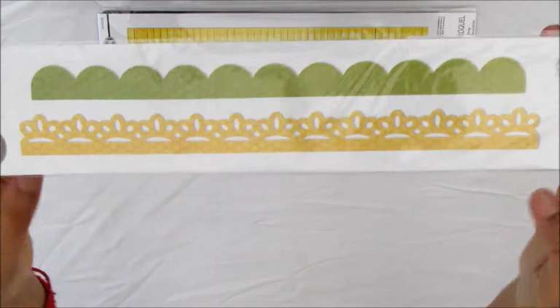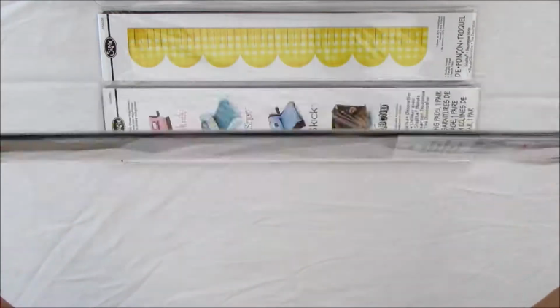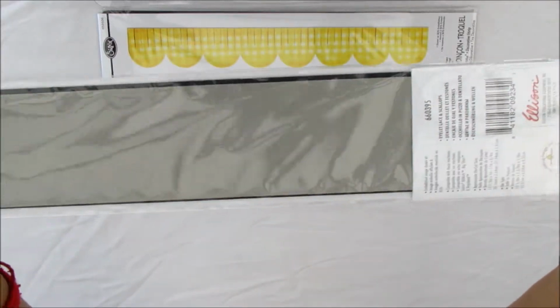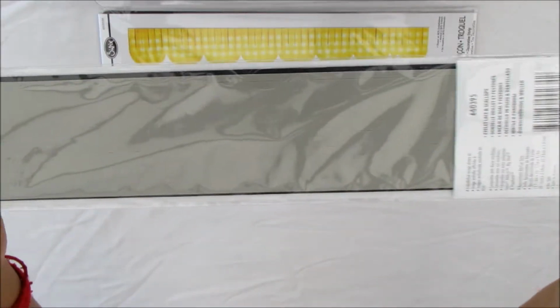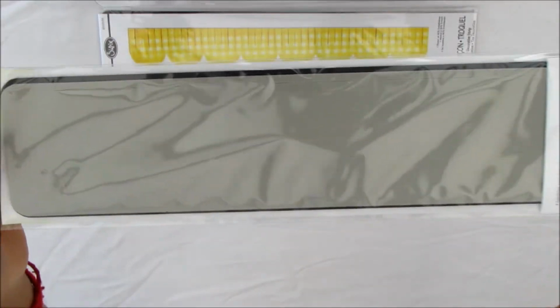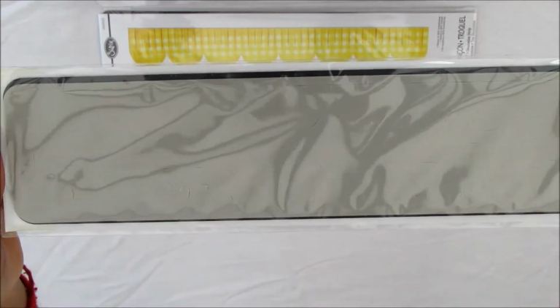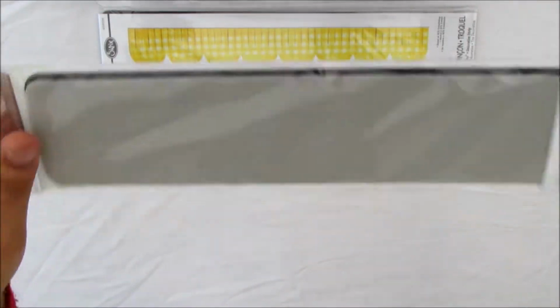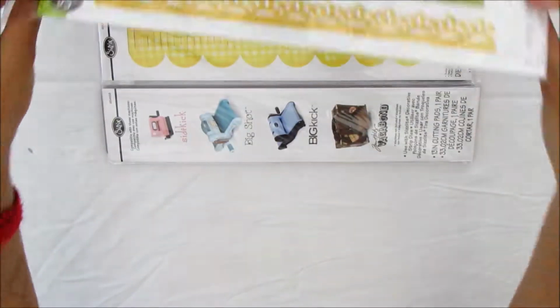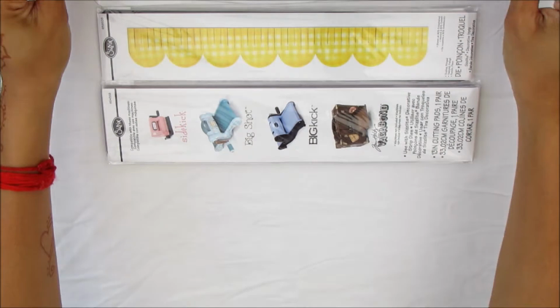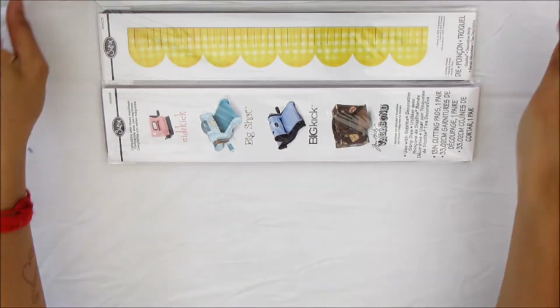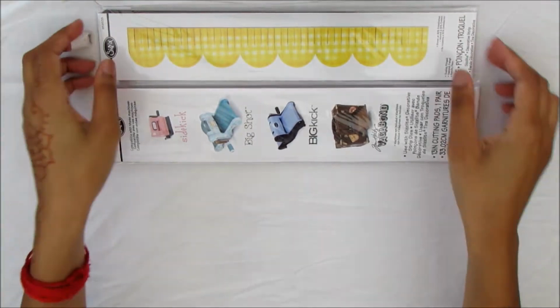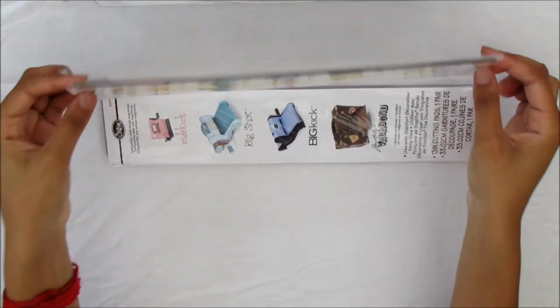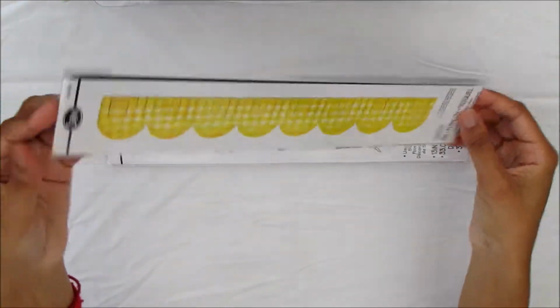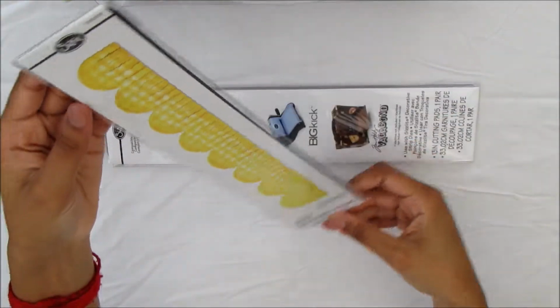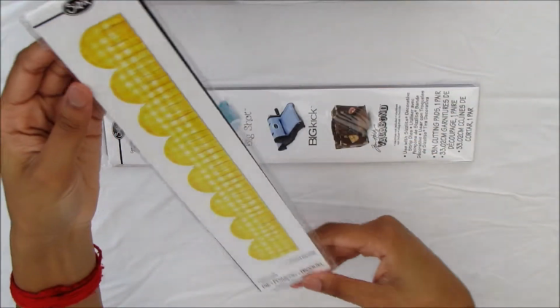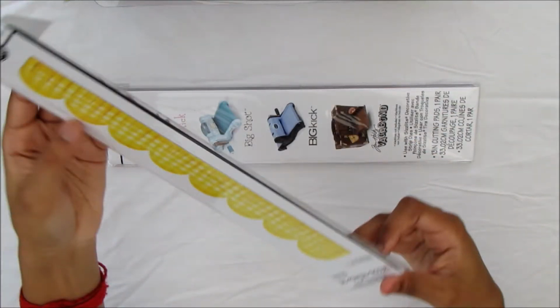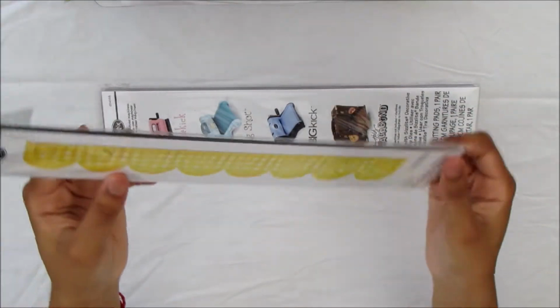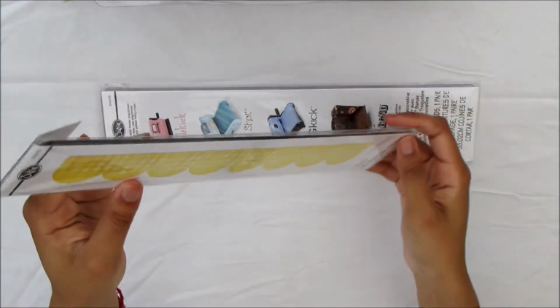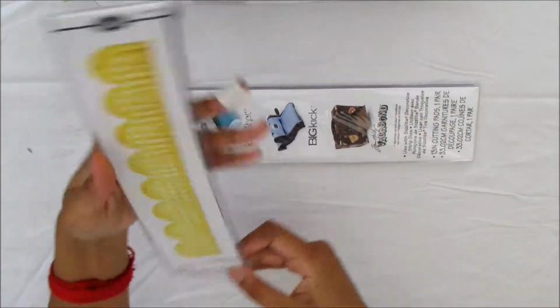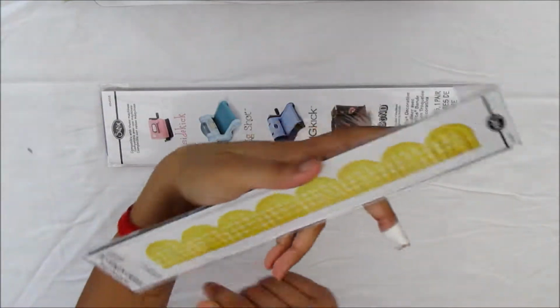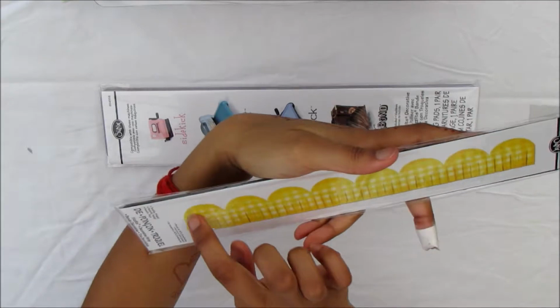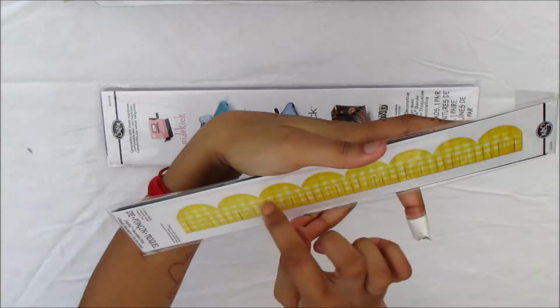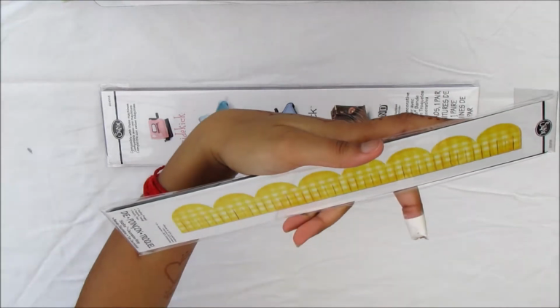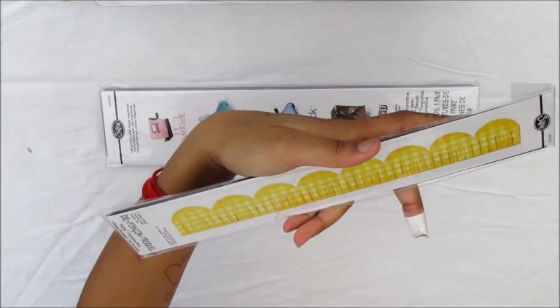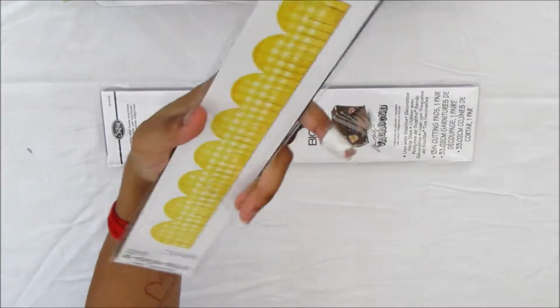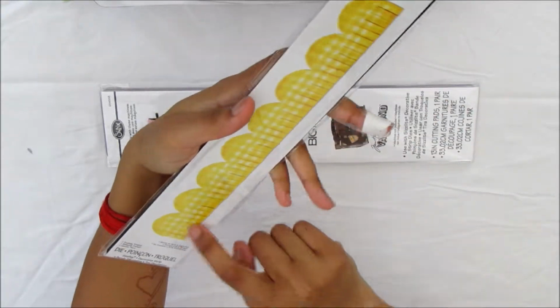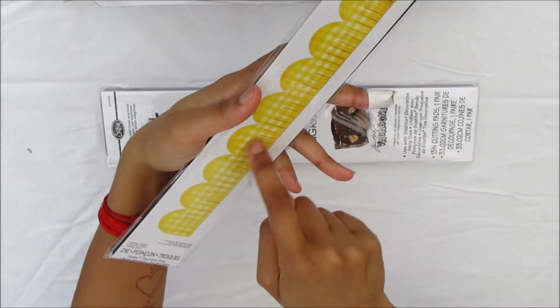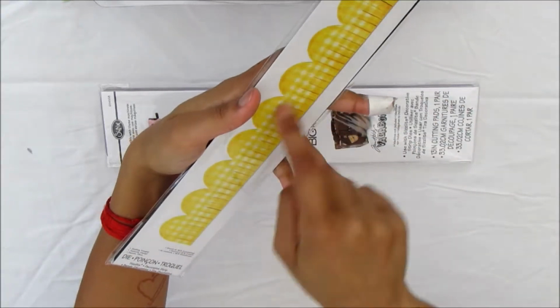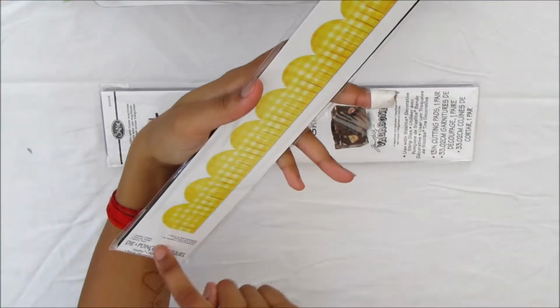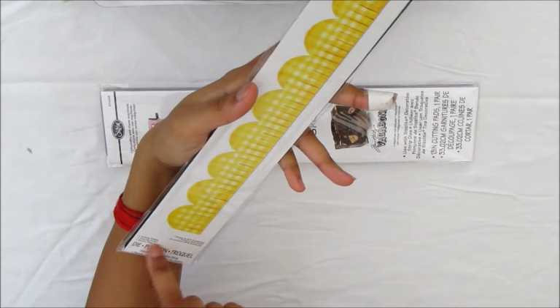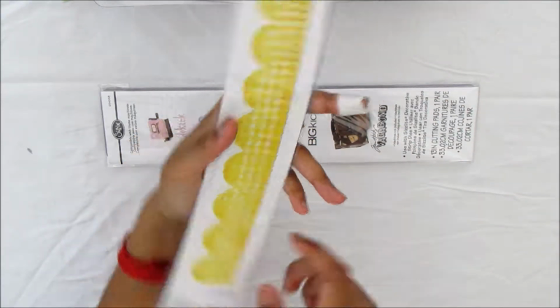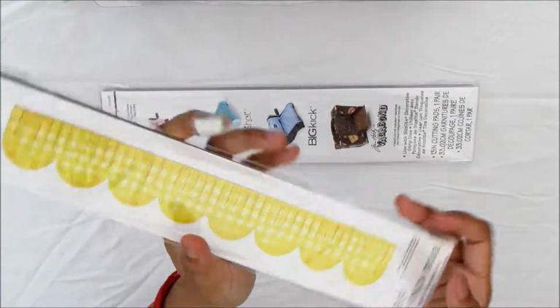I also have this Doodlebug design die — it's like scallops, which is really cute. And then I have this die which is a scallop with a tassel edge — a scallop and fringed edge.